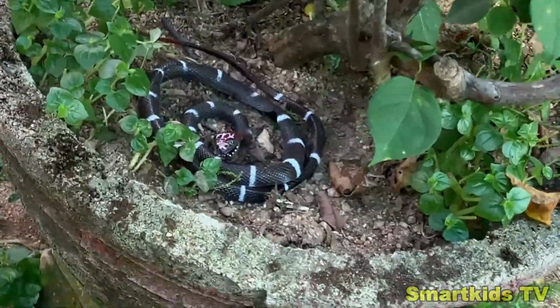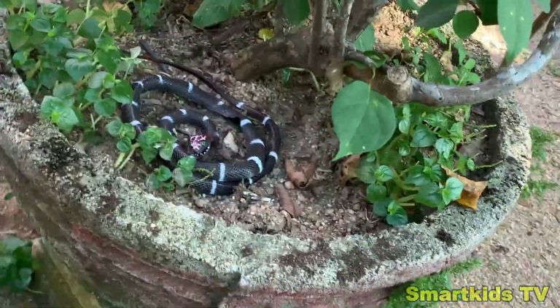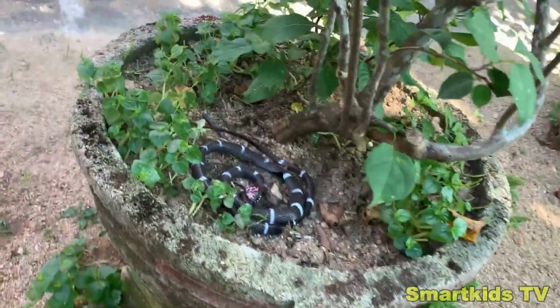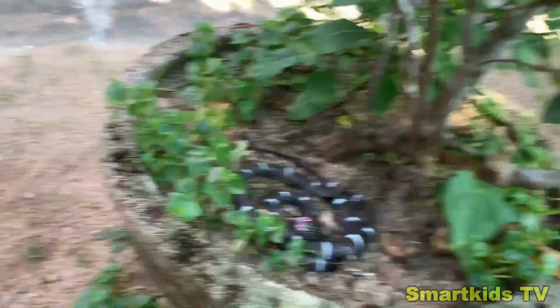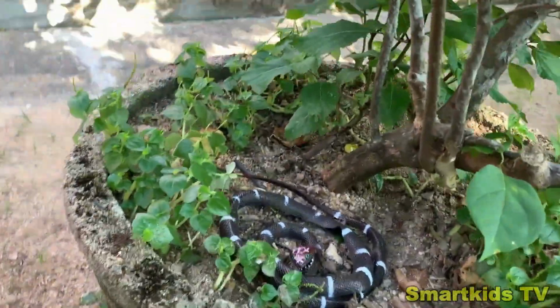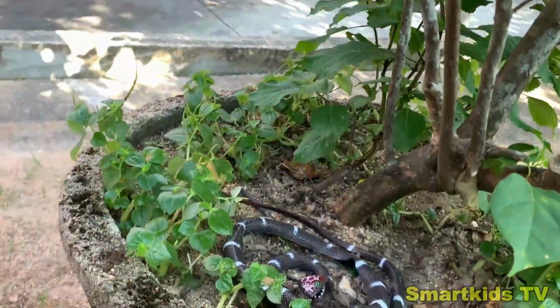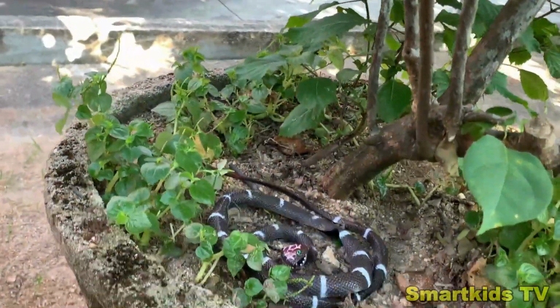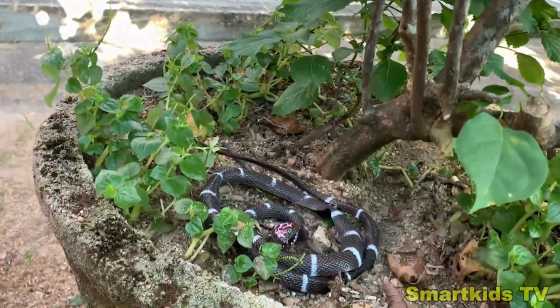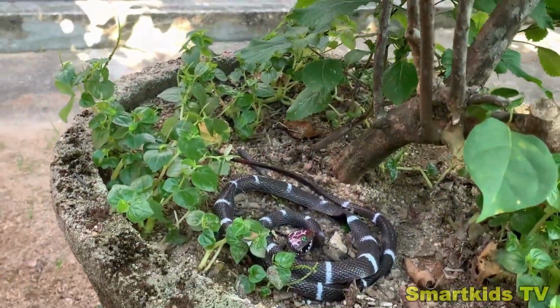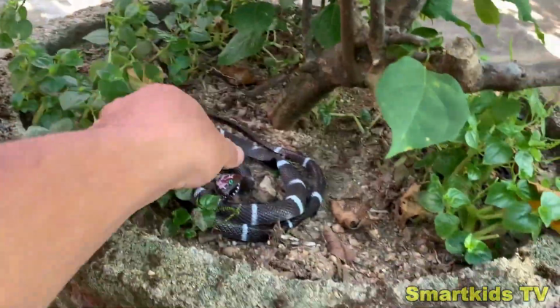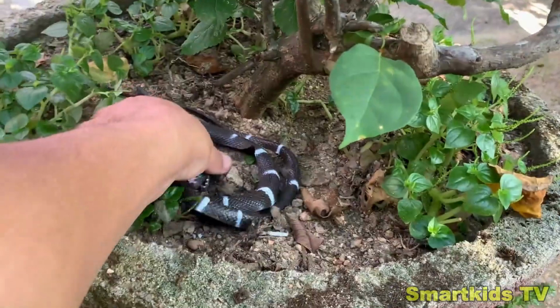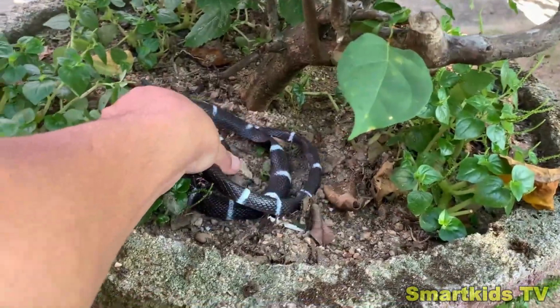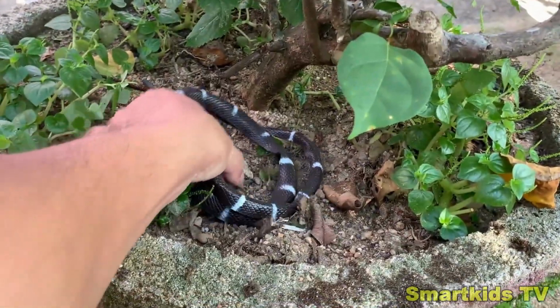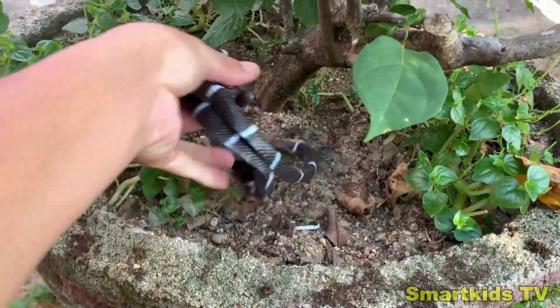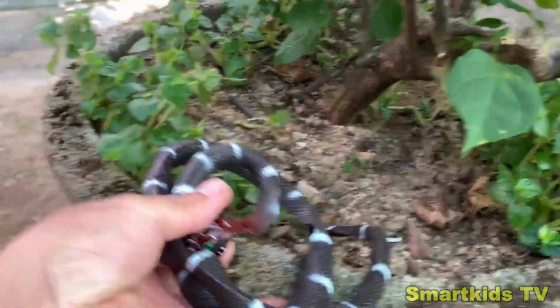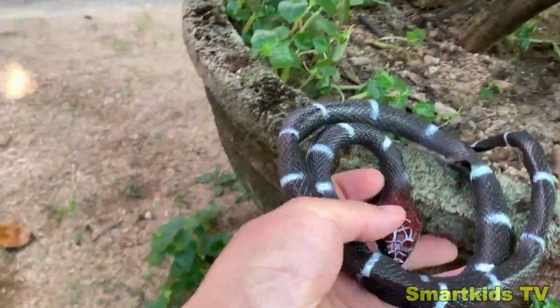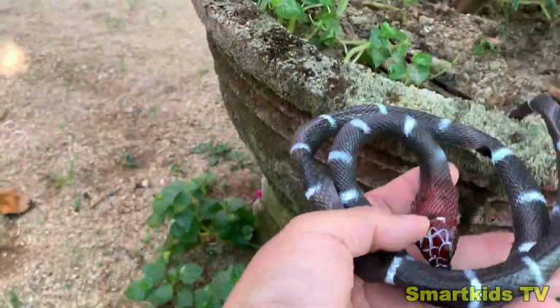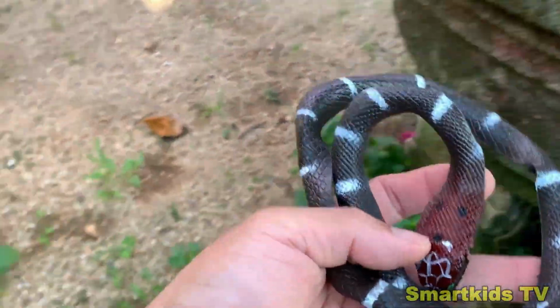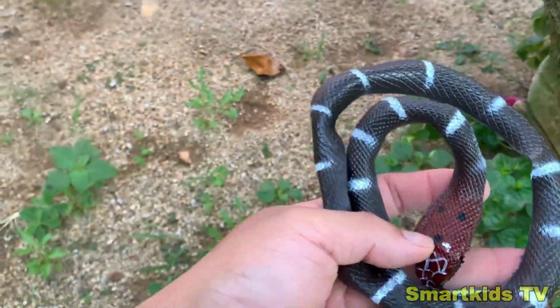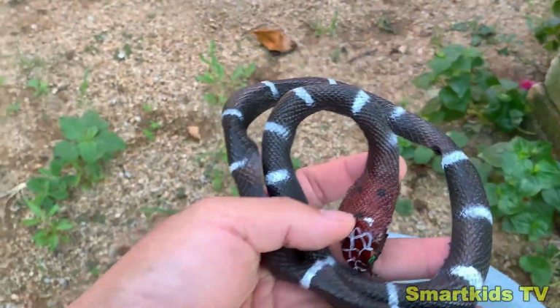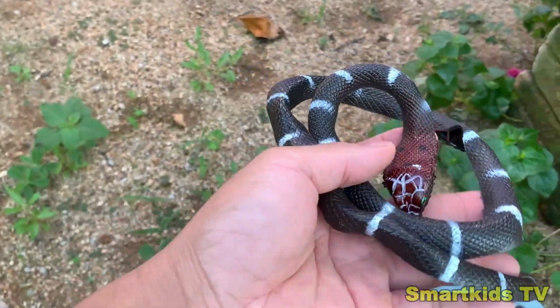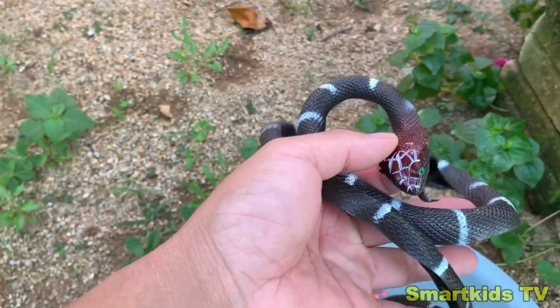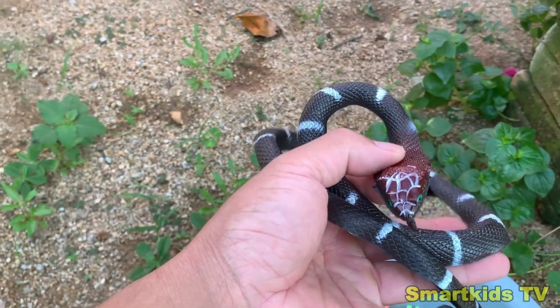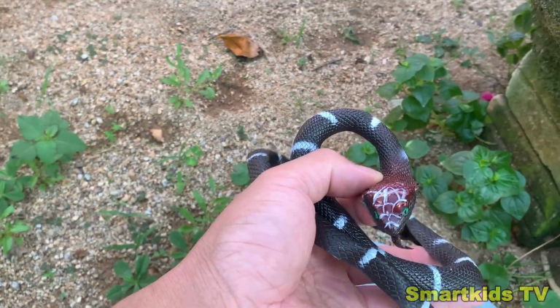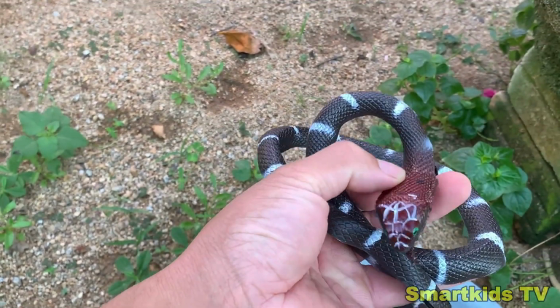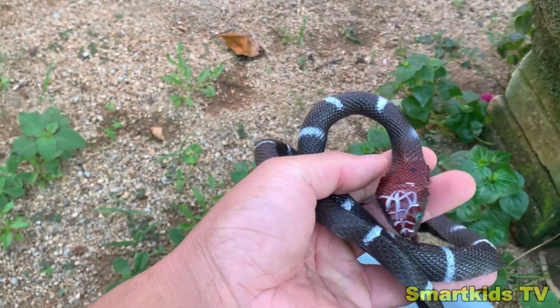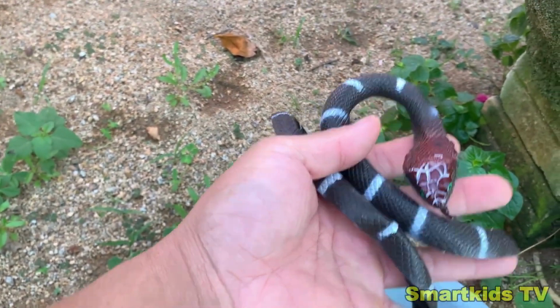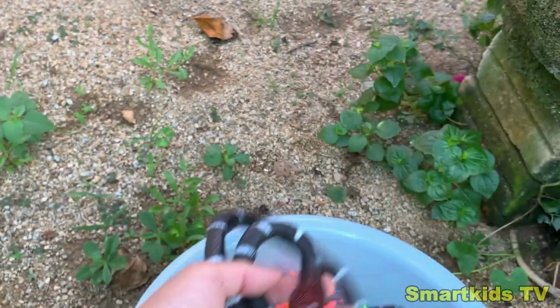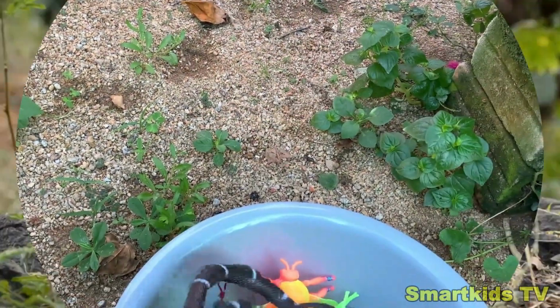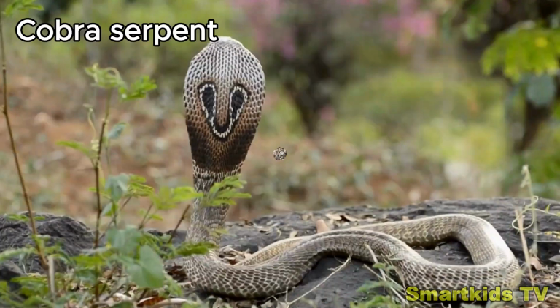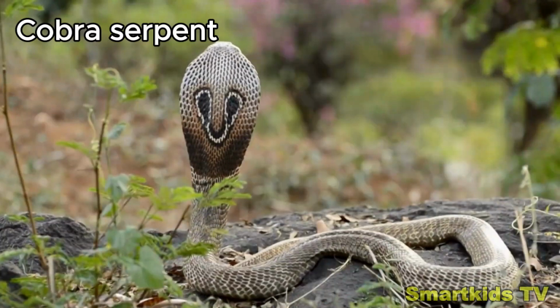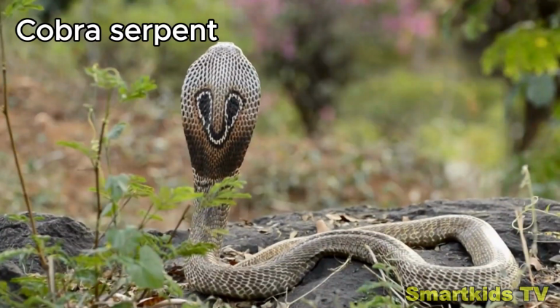Look what we found. Can you guess what it is? This is a cobra serpent. Cobra serpent.